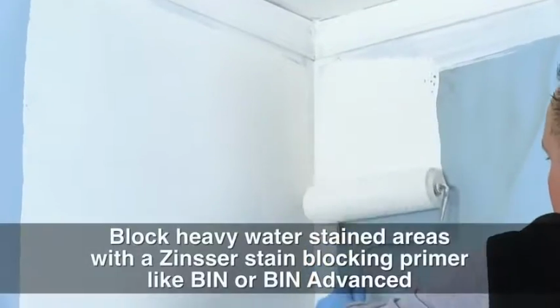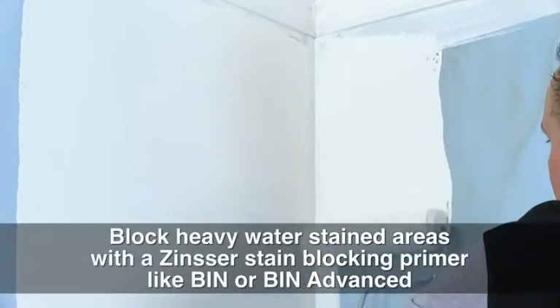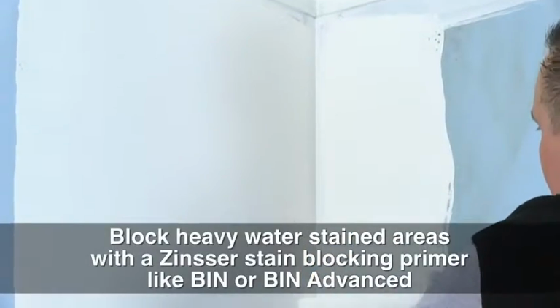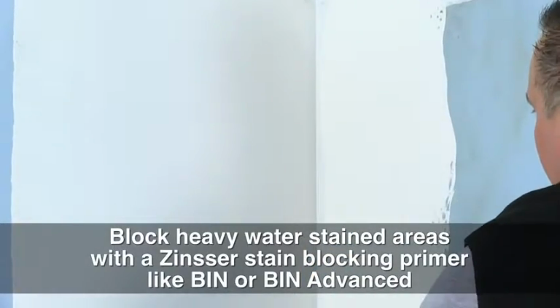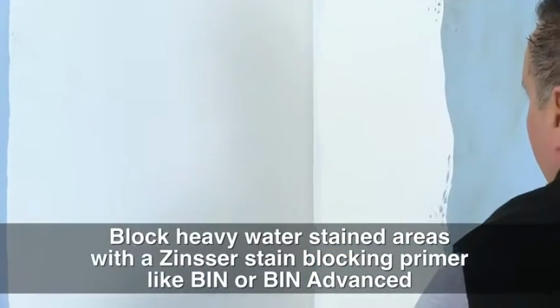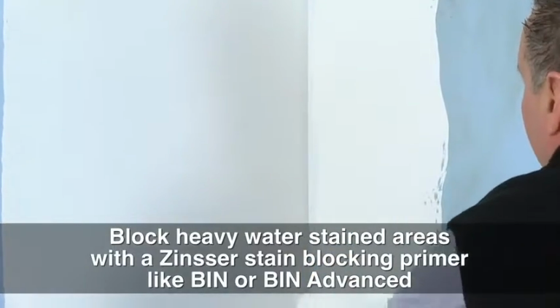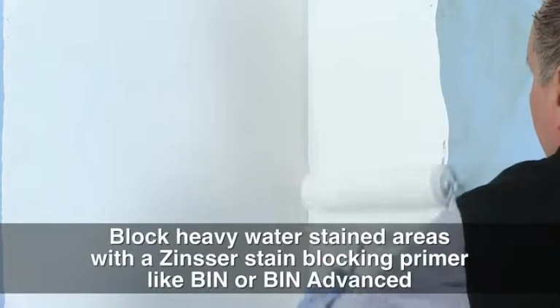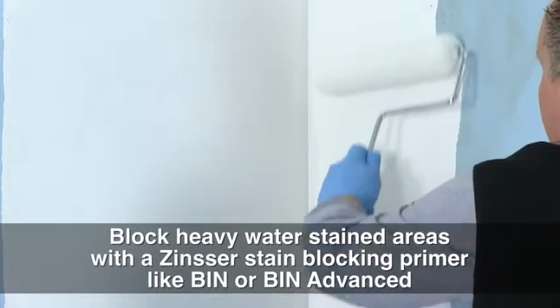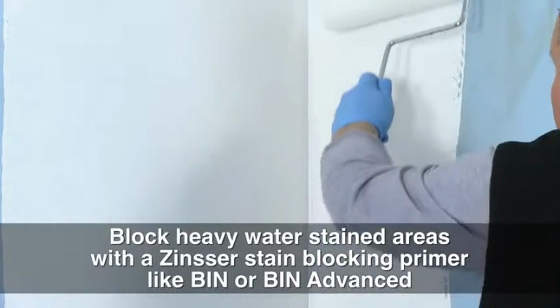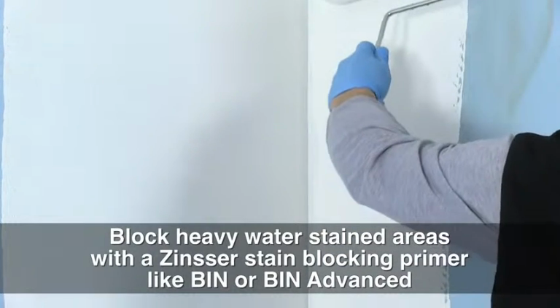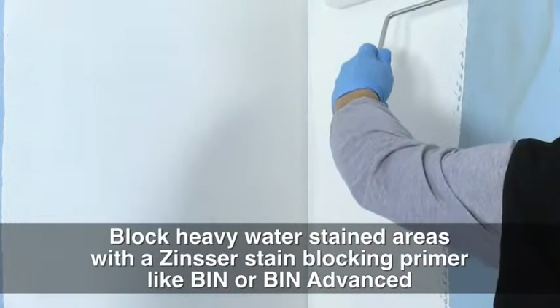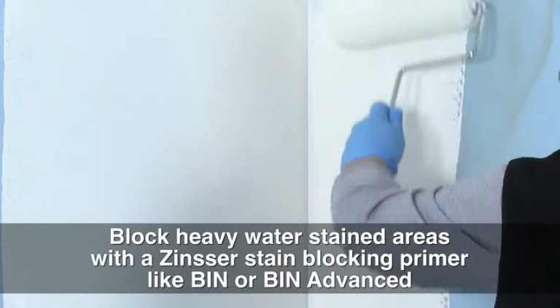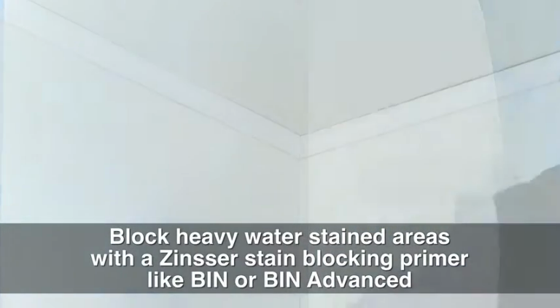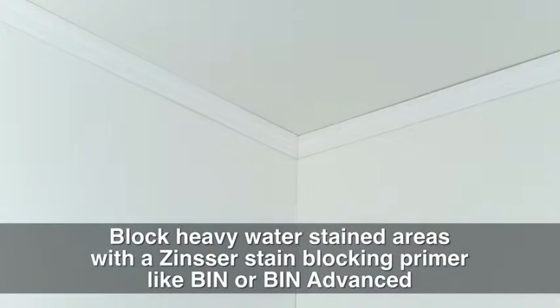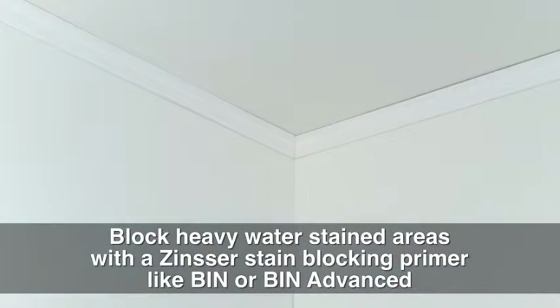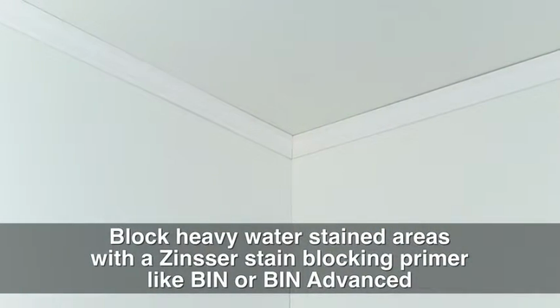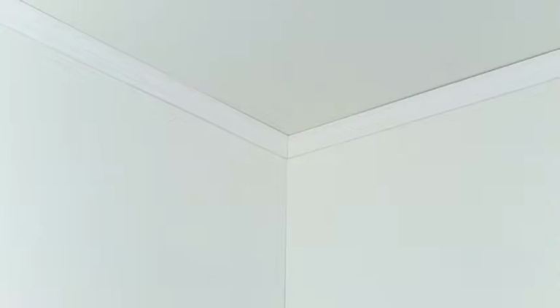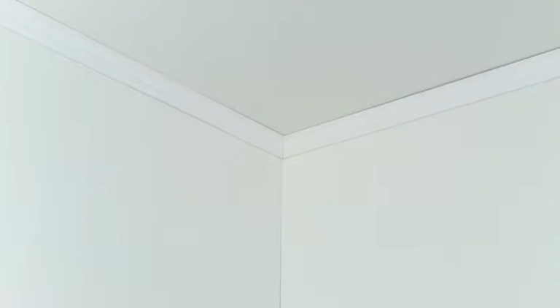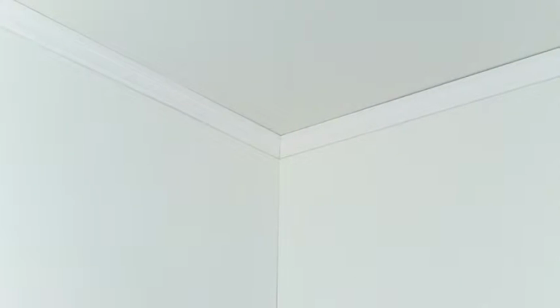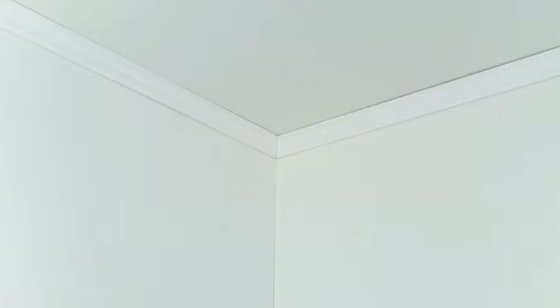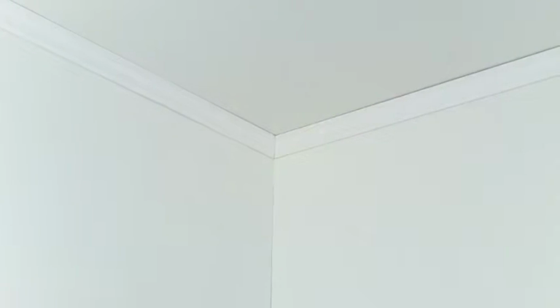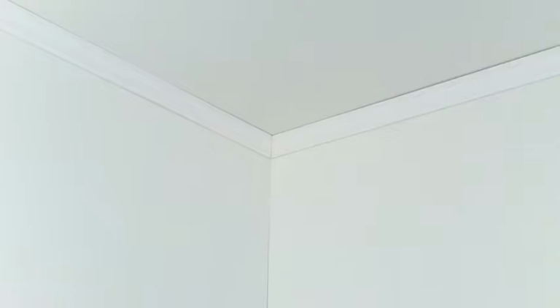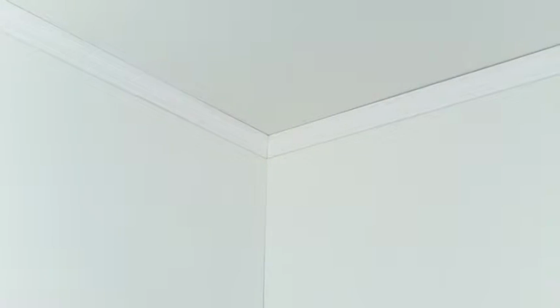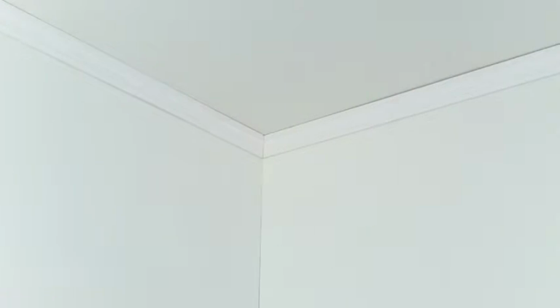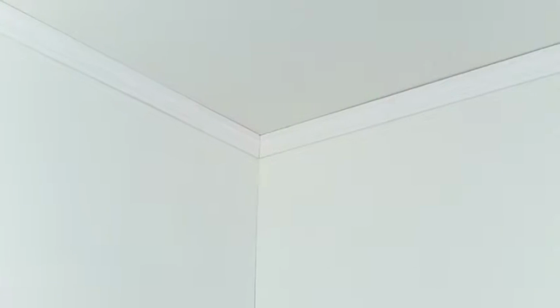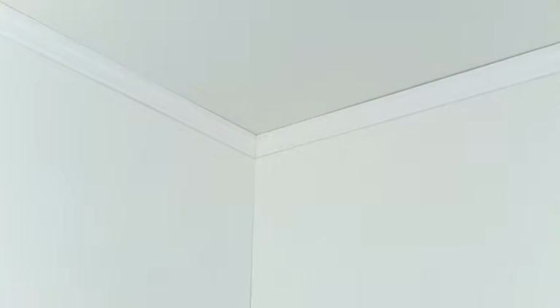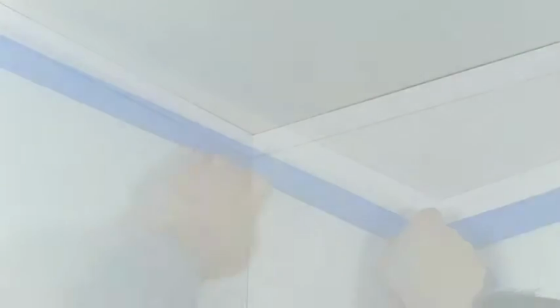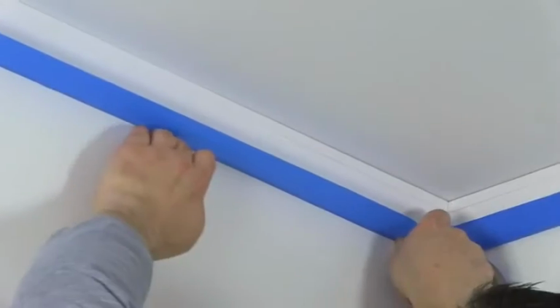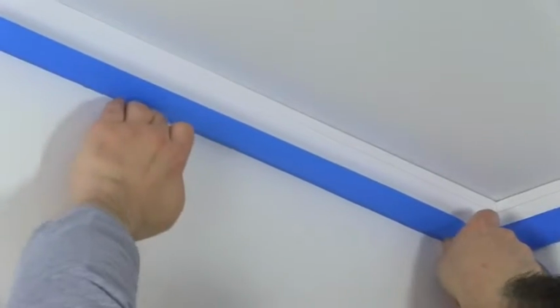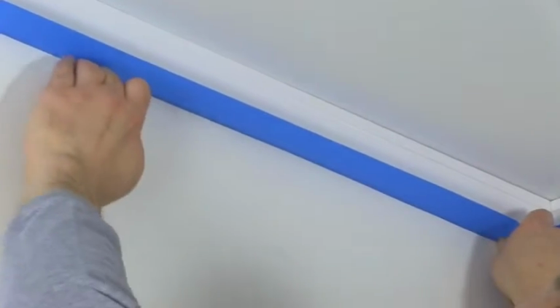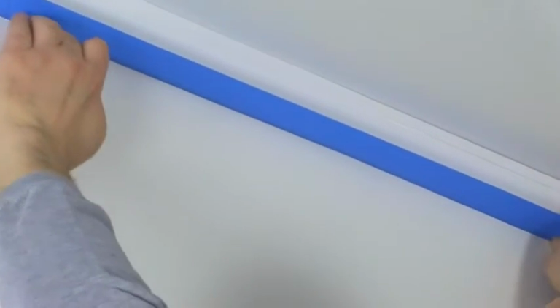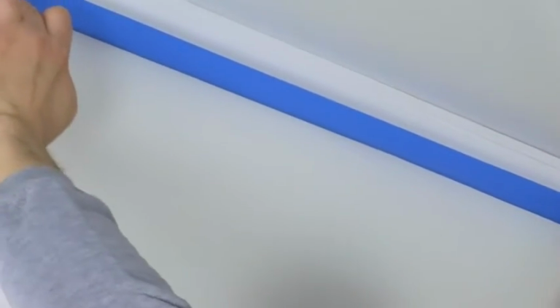For water-stained areas, allow the mold killing primer to dry and spot prime with a stain-blocking primer like Zinsser BIN or BIN Advanced. The mold has now been killed and stains covered with no advanced prep work. After one hour, the wall is ready to paint.